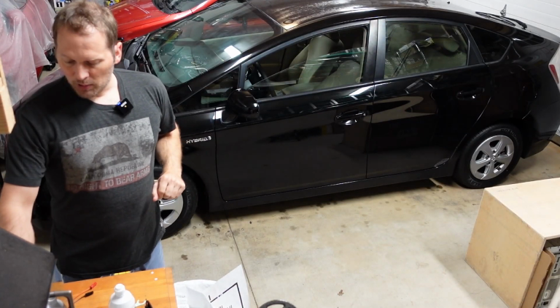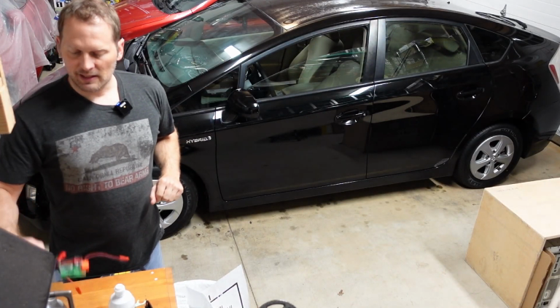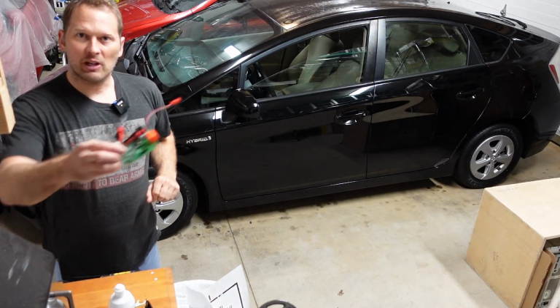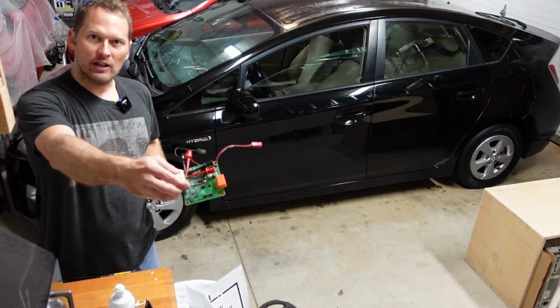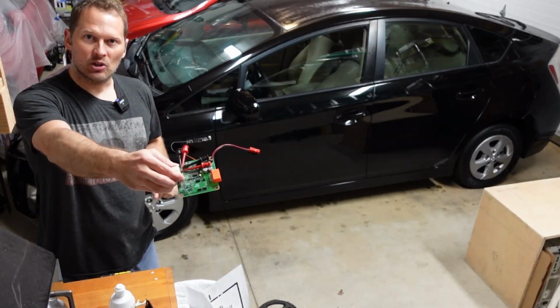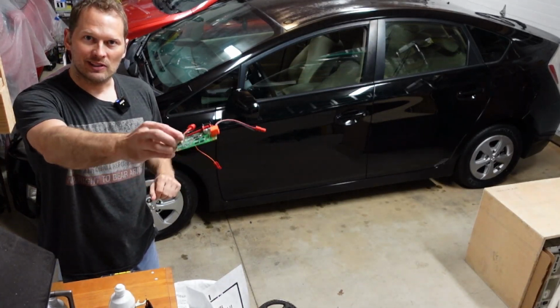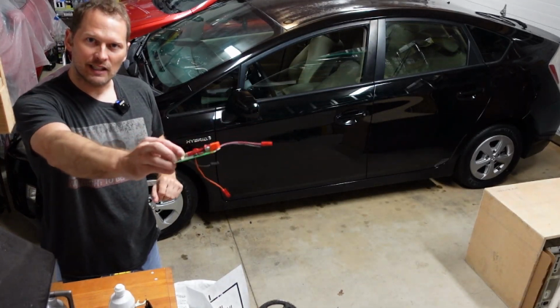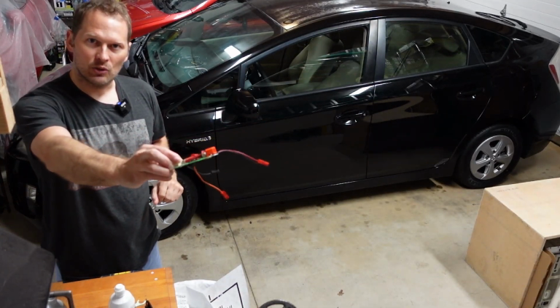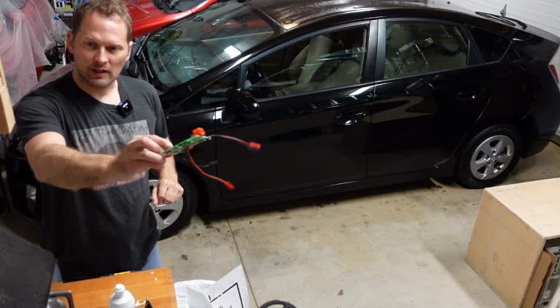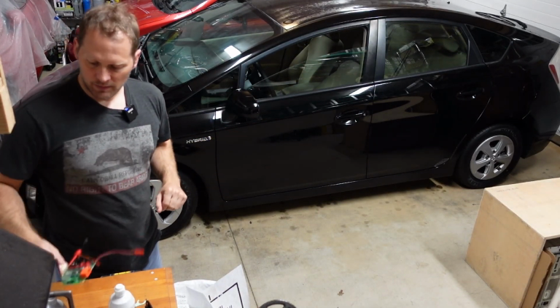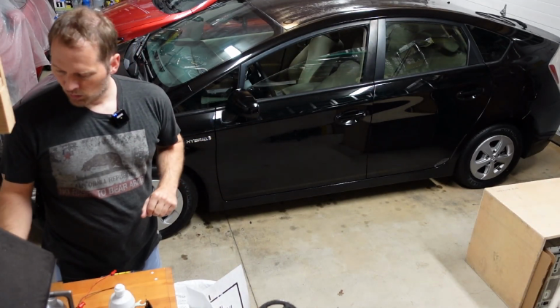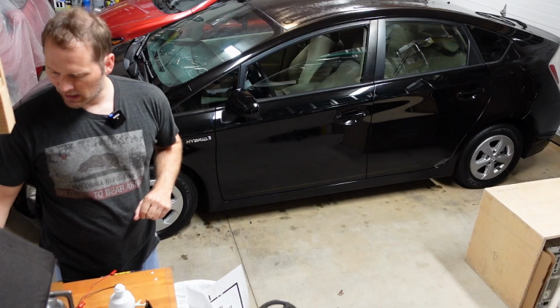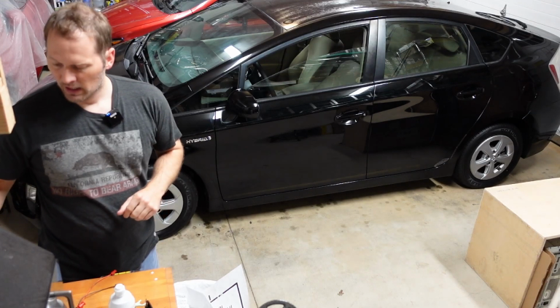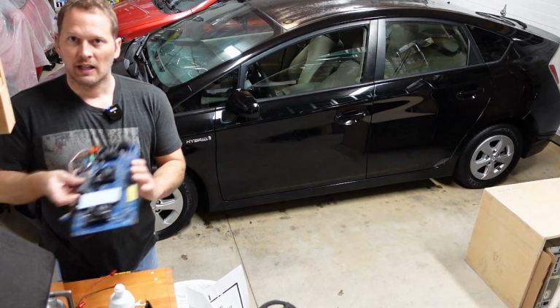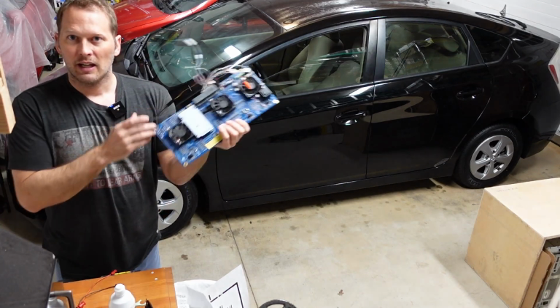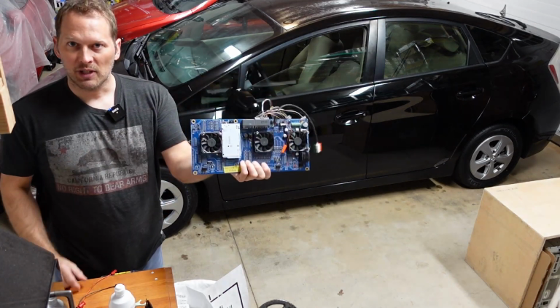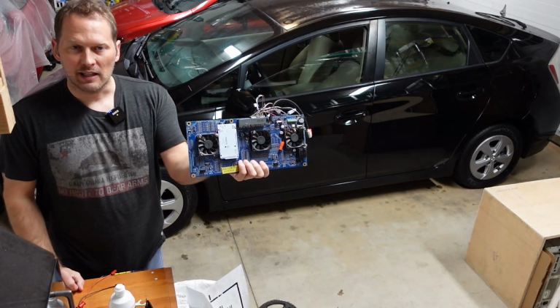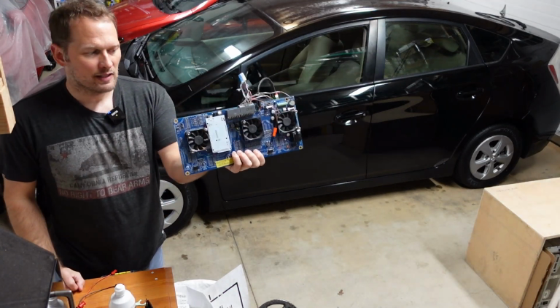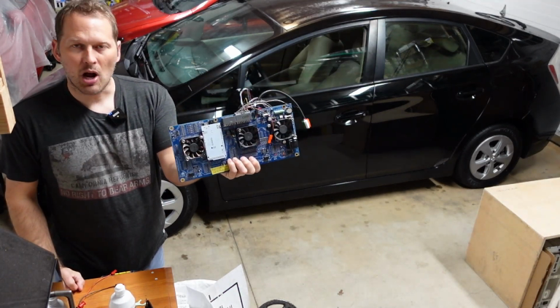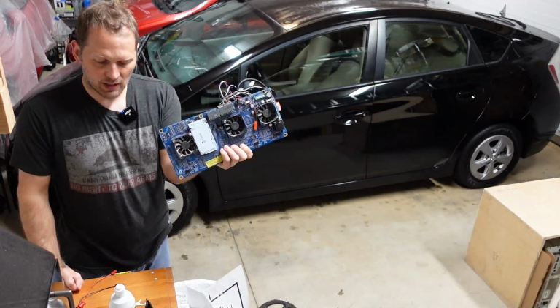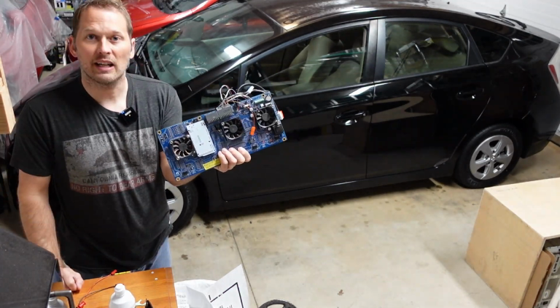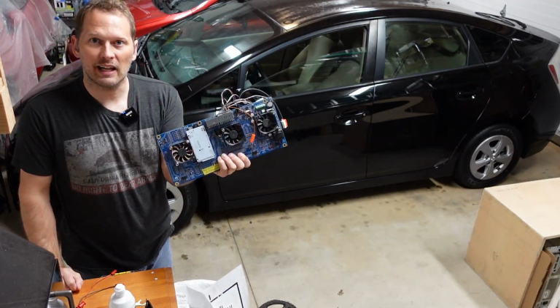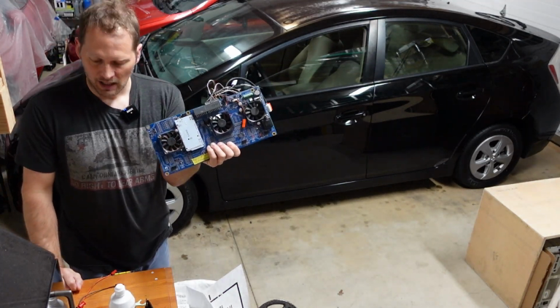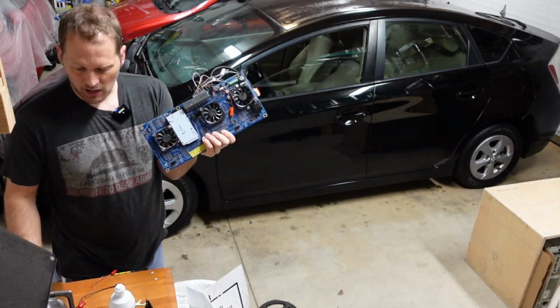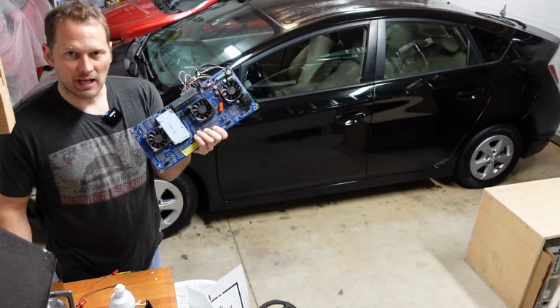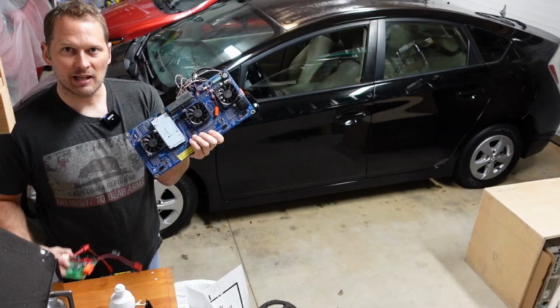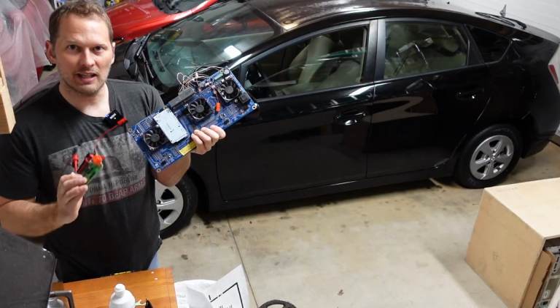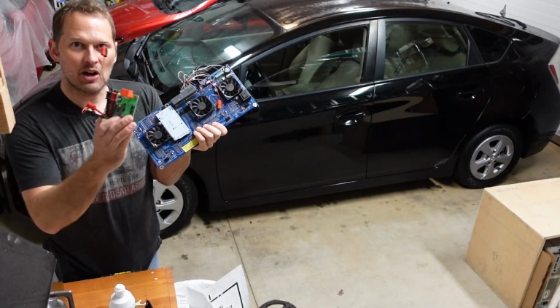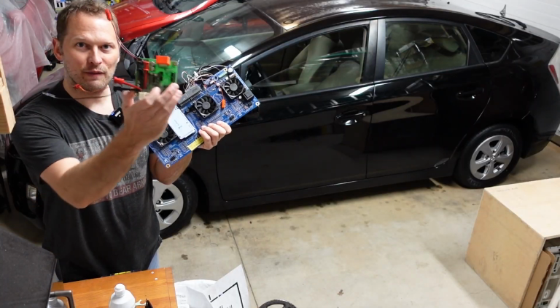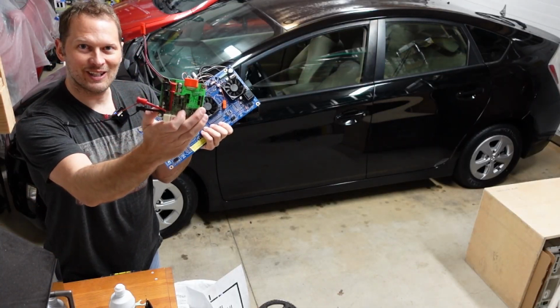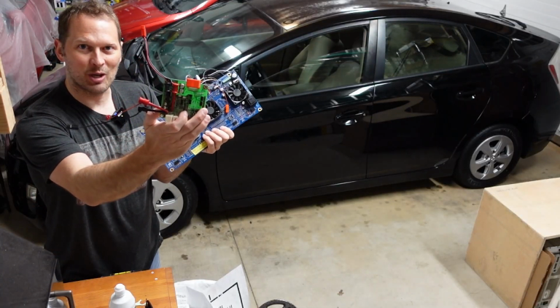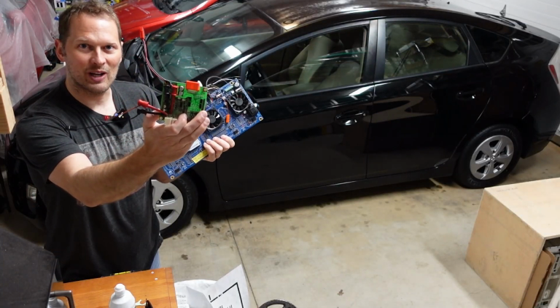We're going to replace the nickel metal hydride computer, which is not safe for use with lithium, with something like this. This is a product for the Honda Insight - we're going to make the same thing that fits on this circuit board here.